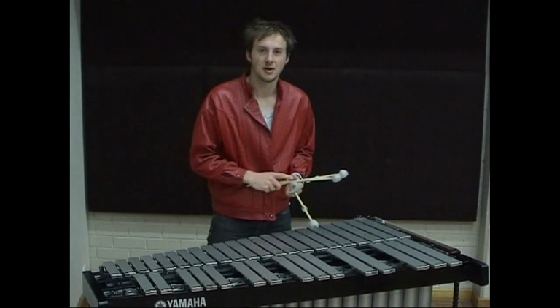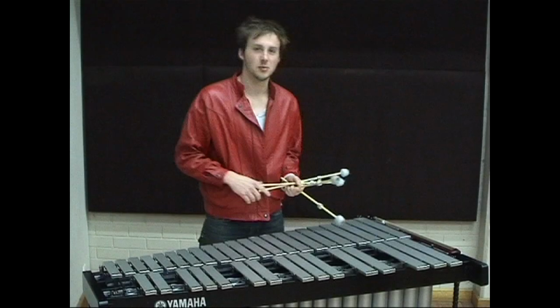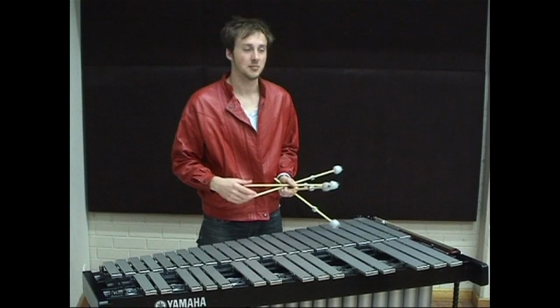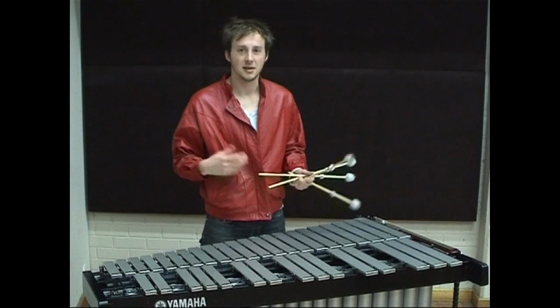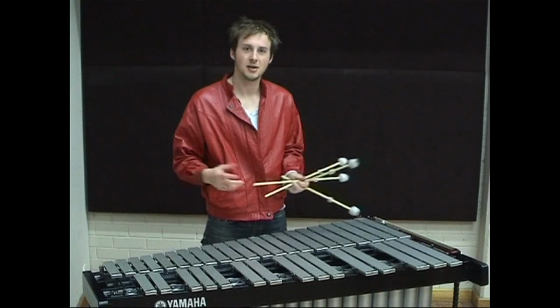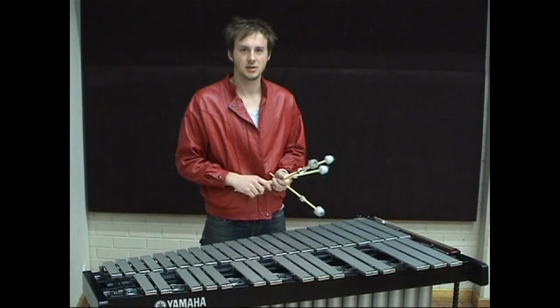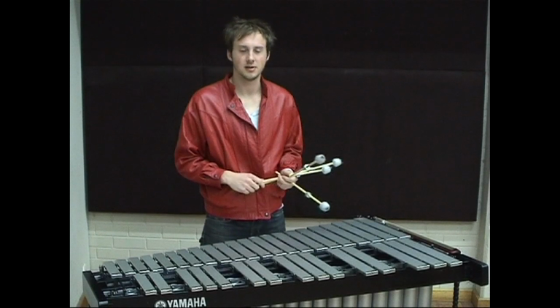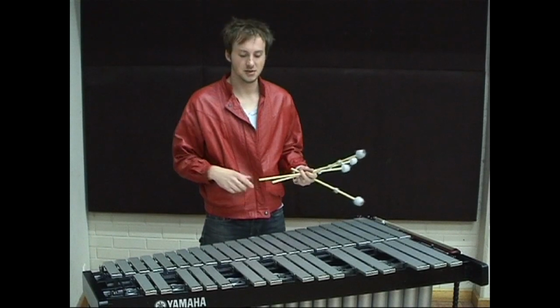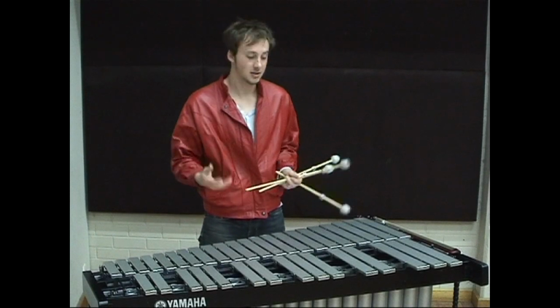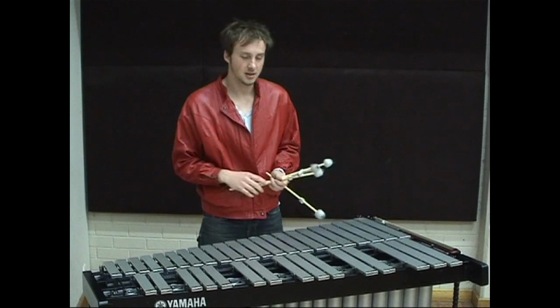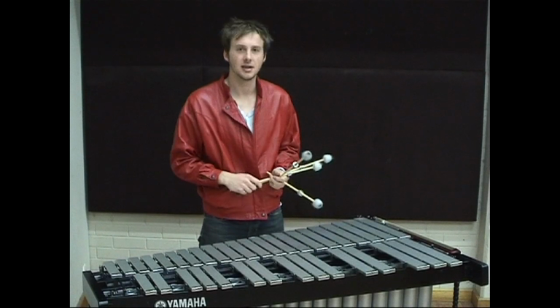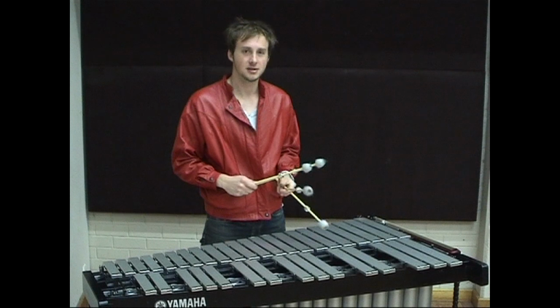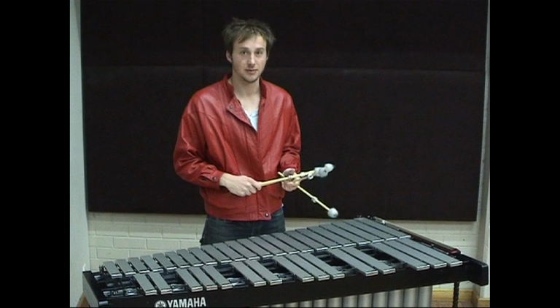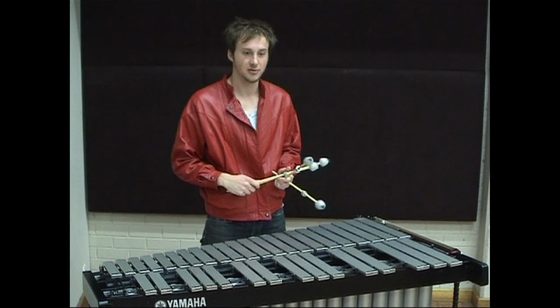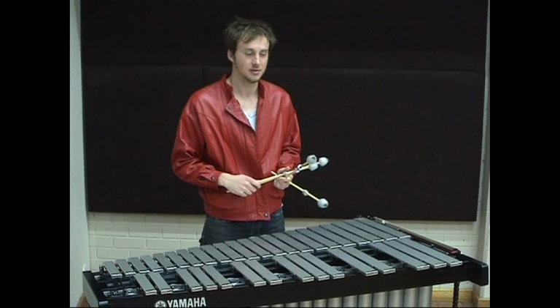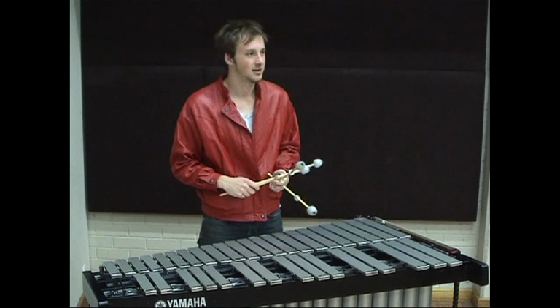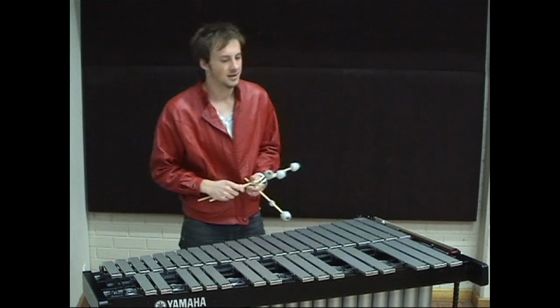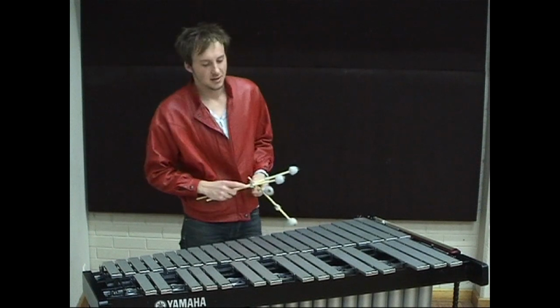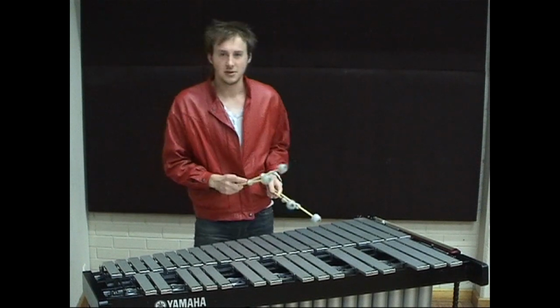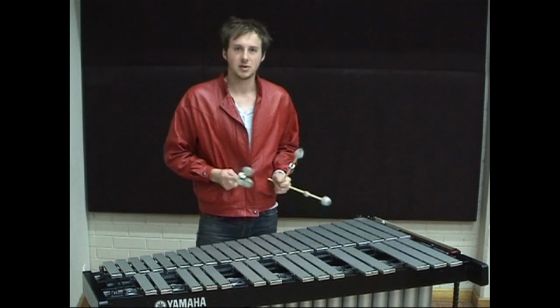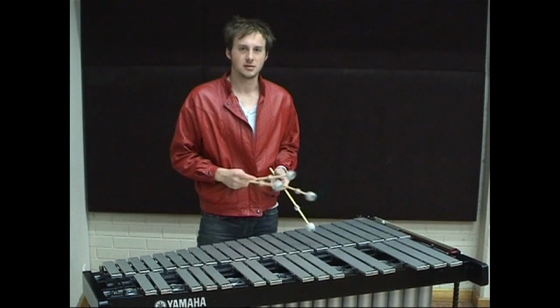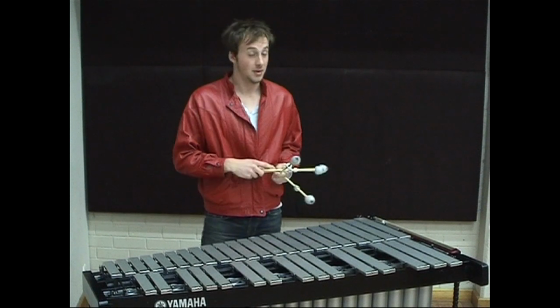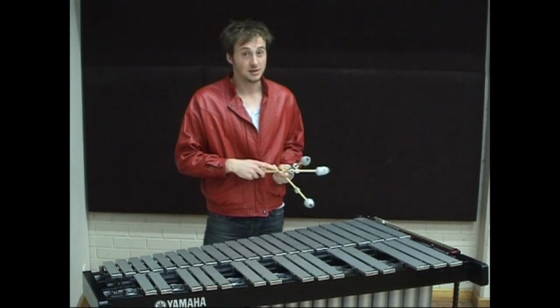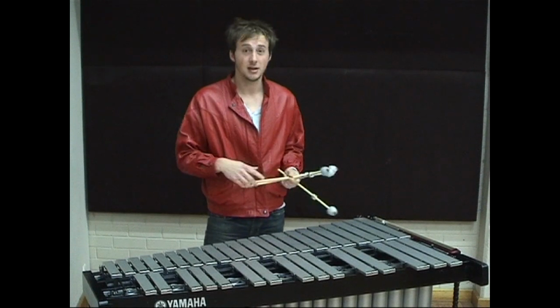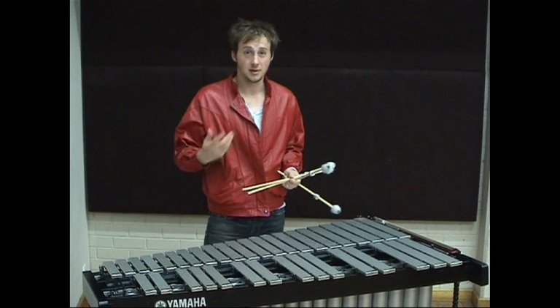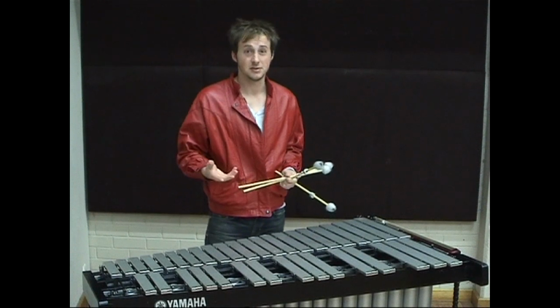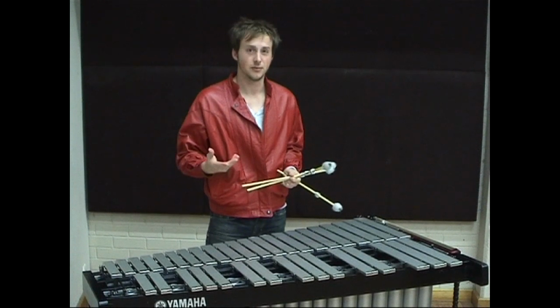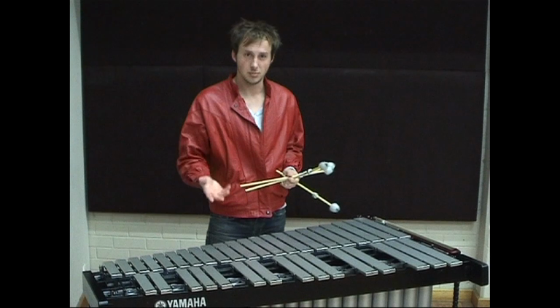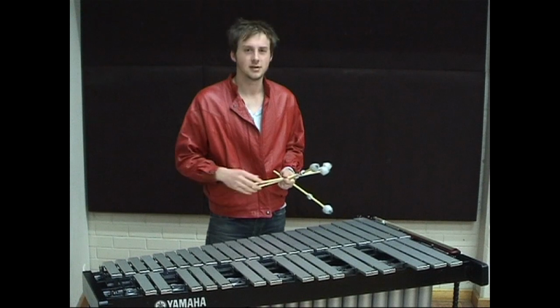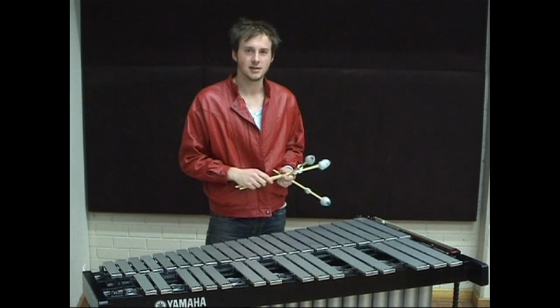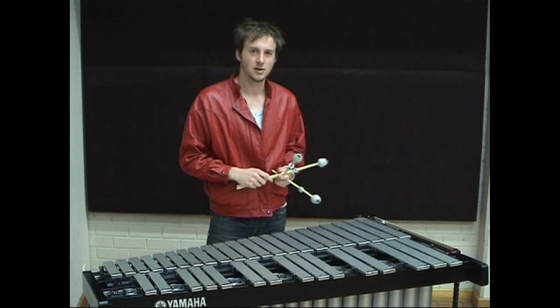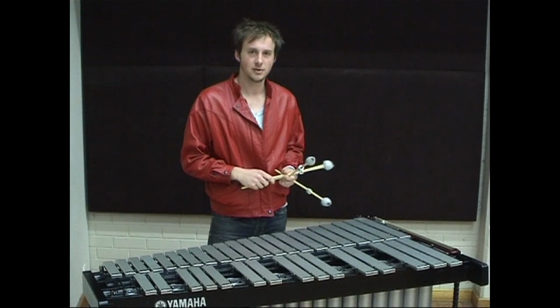Hi, I'm Rob and today I'm going to be talking about some extended techniques on the vibraphone. The first one I'm going to talk about is how to get a really nice vibrato sound on the vibraphone.